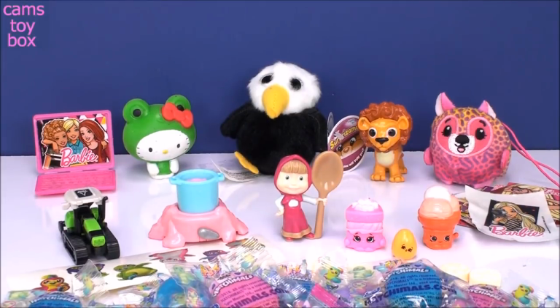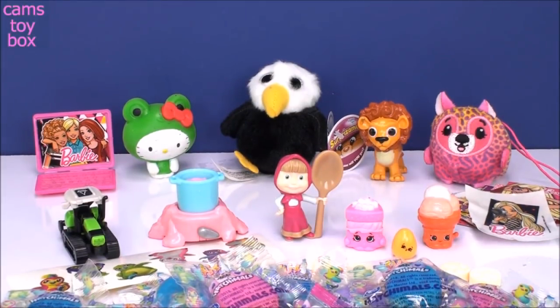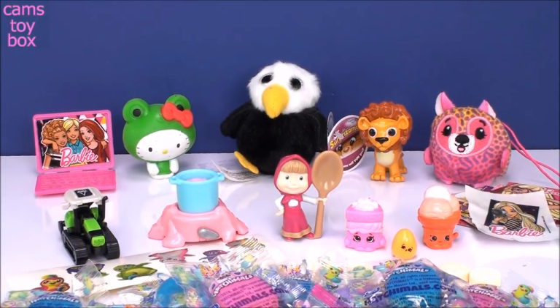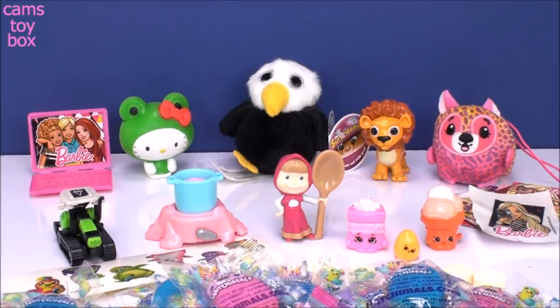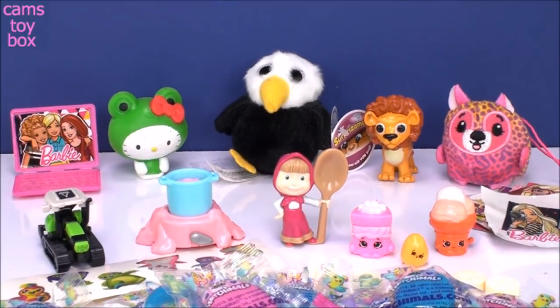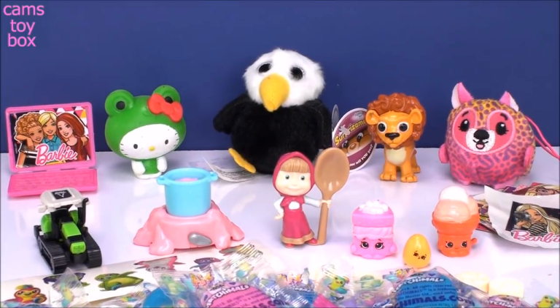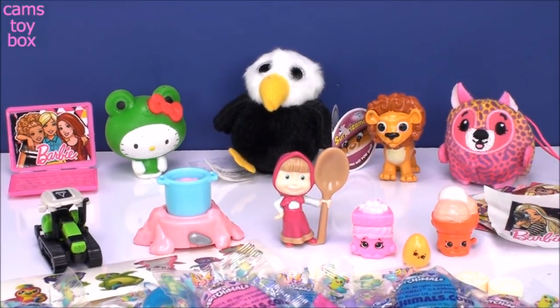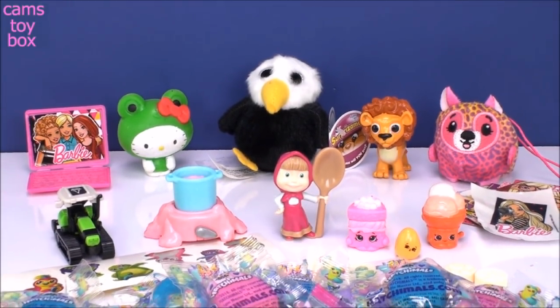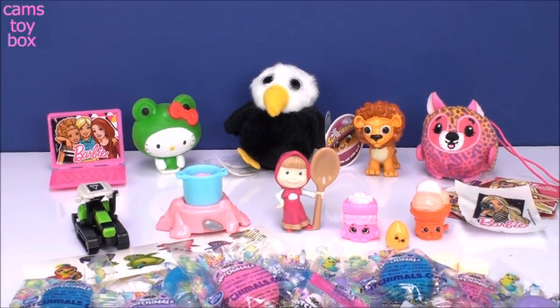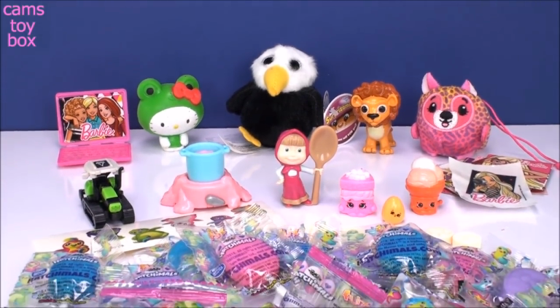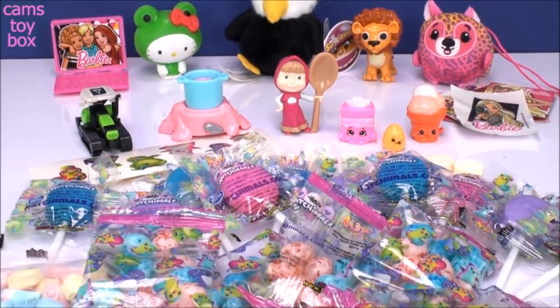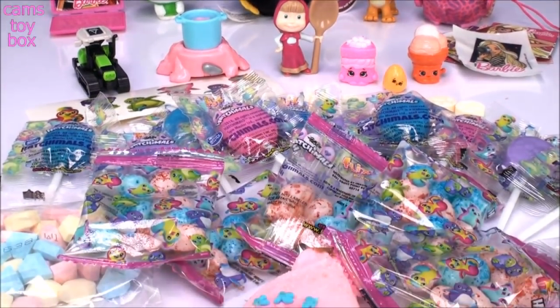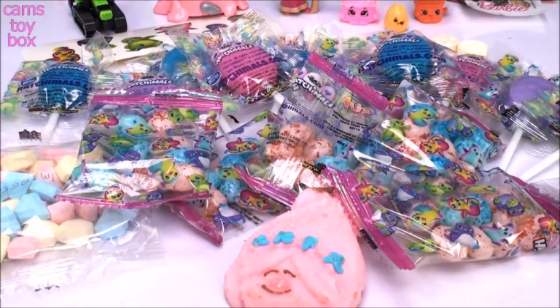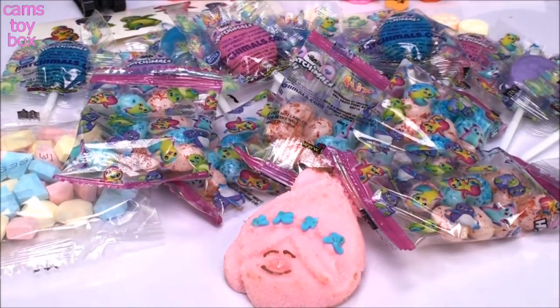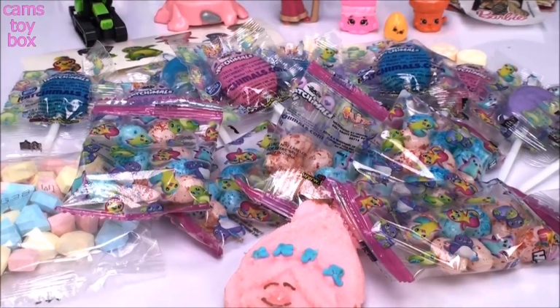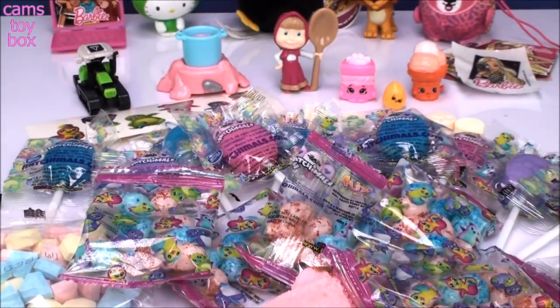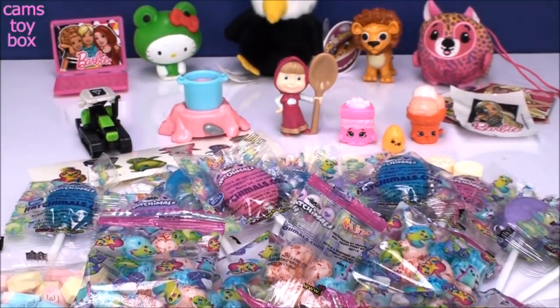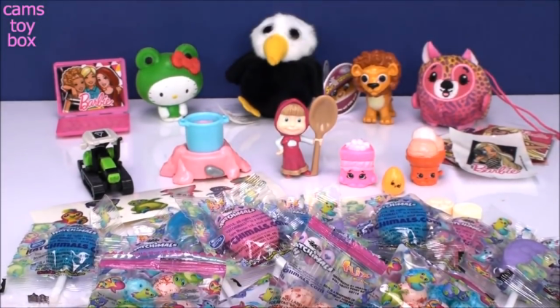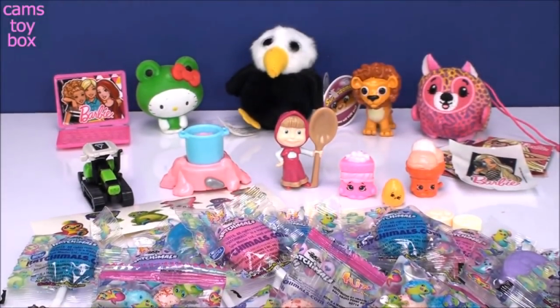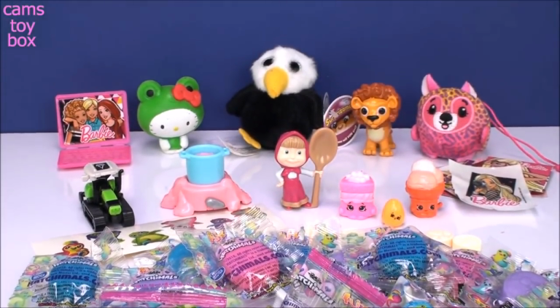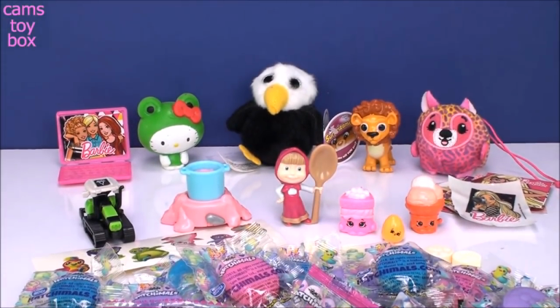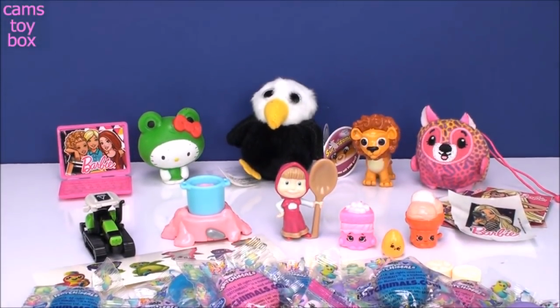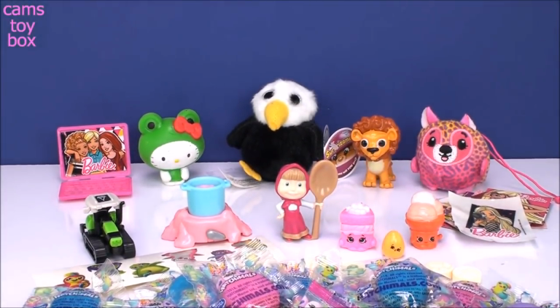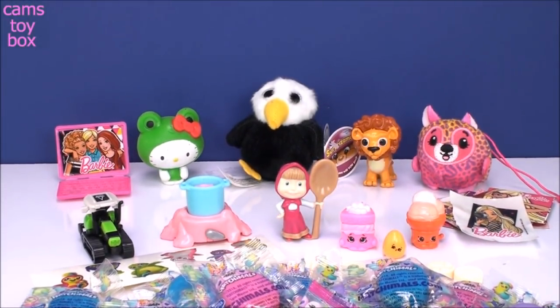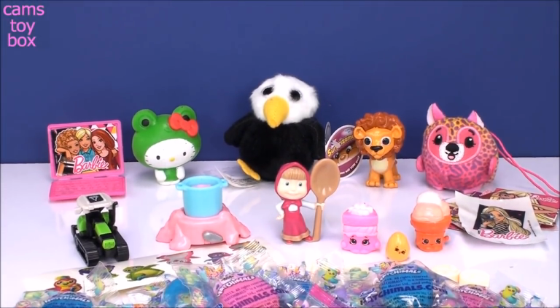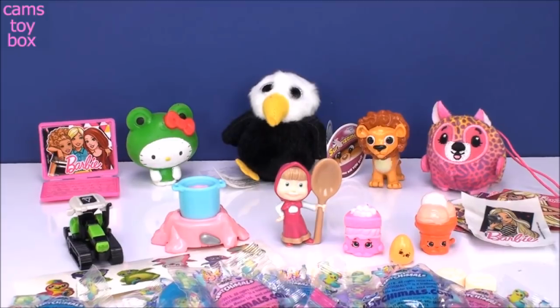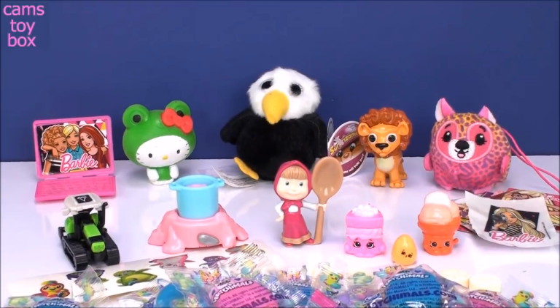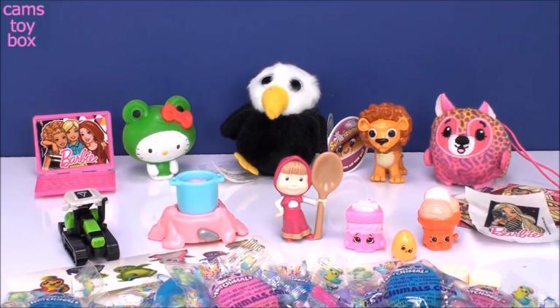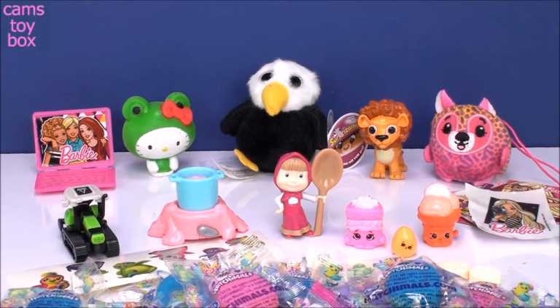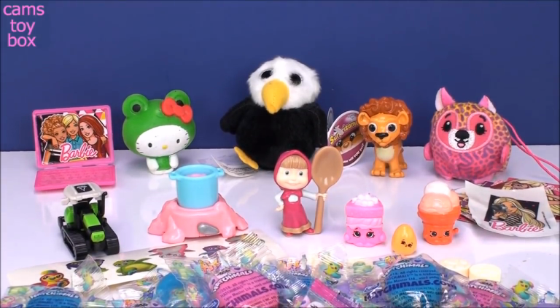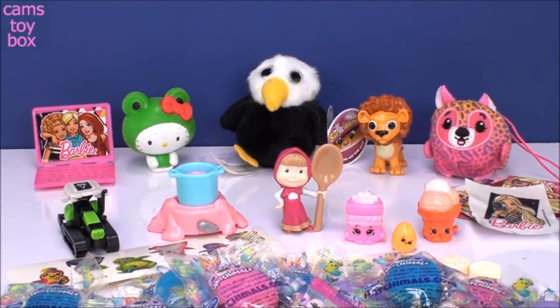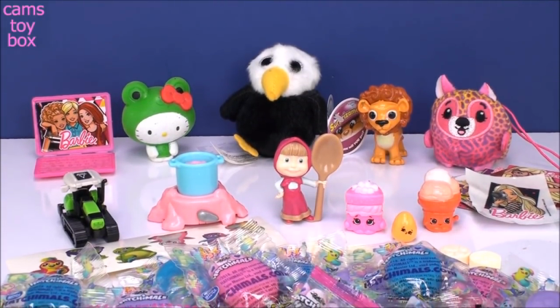Alright guys, I really hope the Easter Bunny is super good to you. We definitely got some really cute stuff today, not to mention a tremendous amount of candy. I really hope I don't get a bellyache after I eat all this. Thanks so much for watching — I hope you have a really, really happy Easter and I'll see you real soon. Bye now.